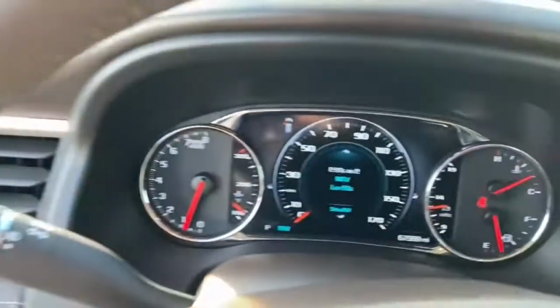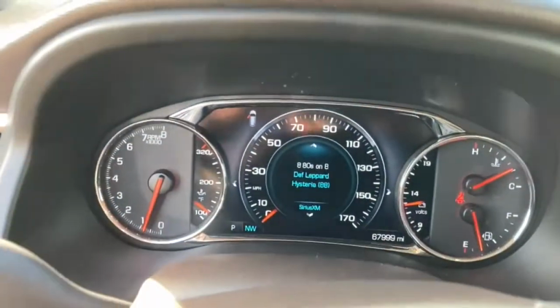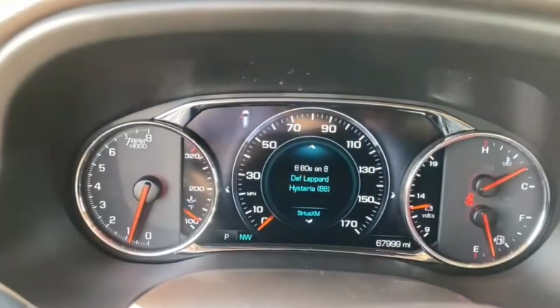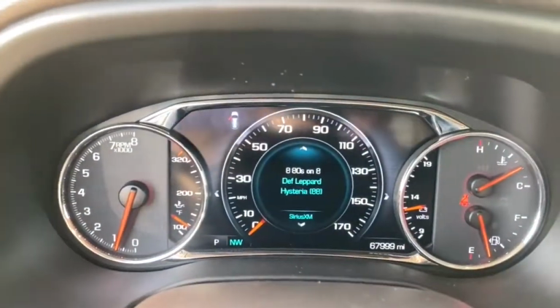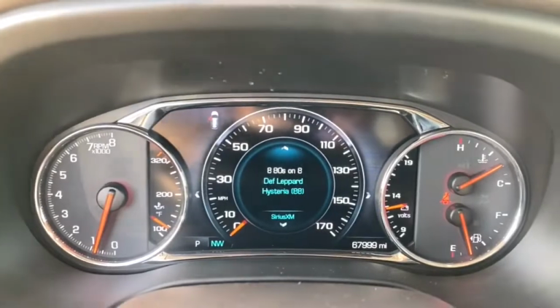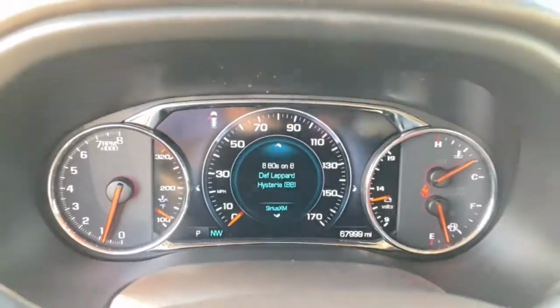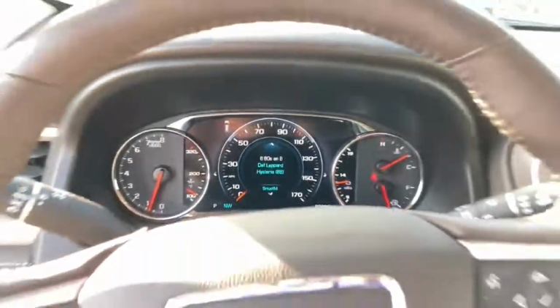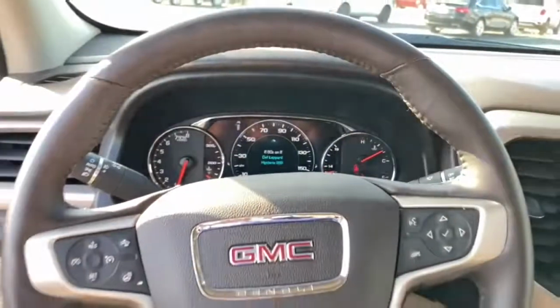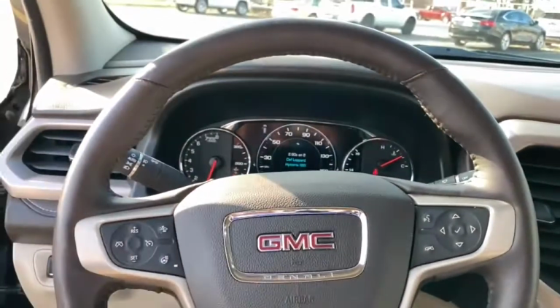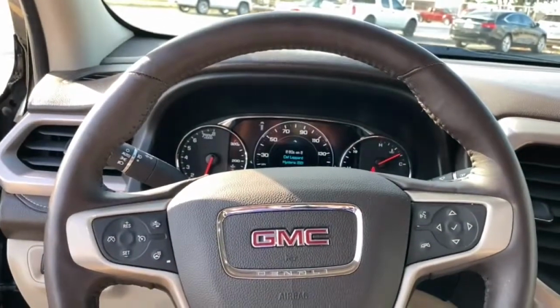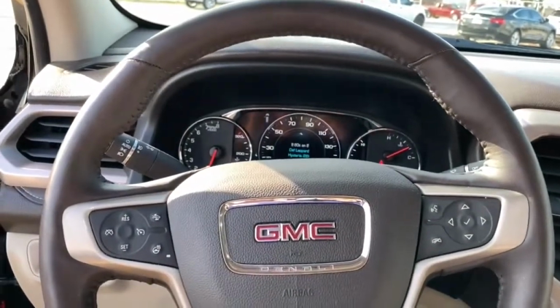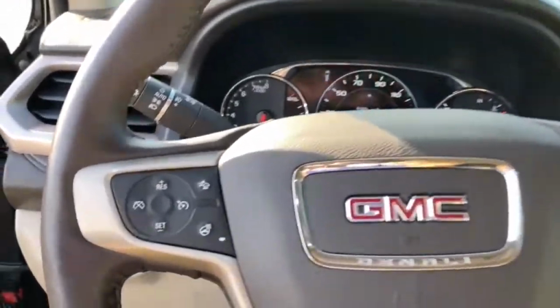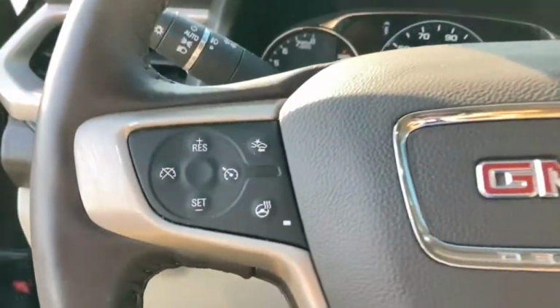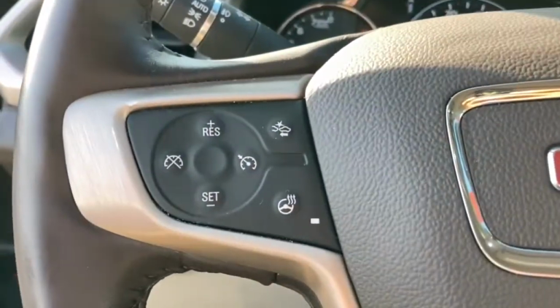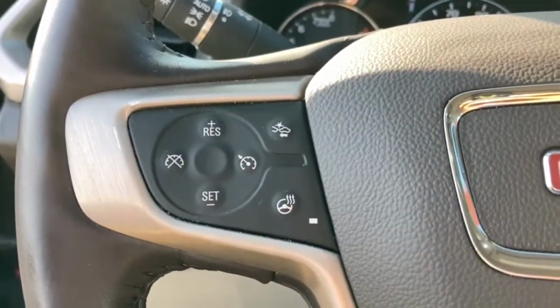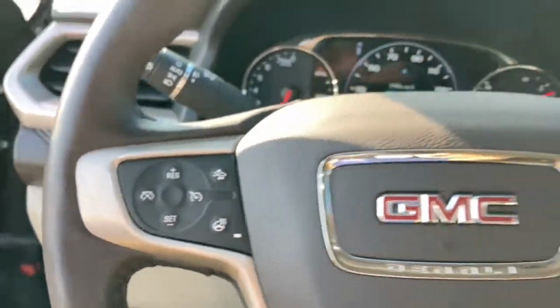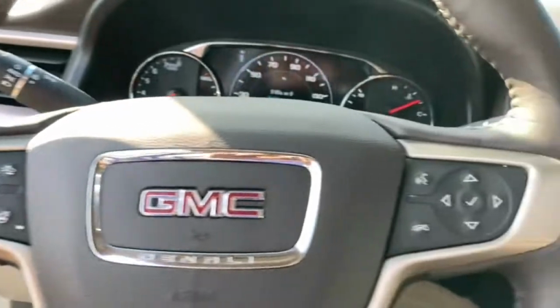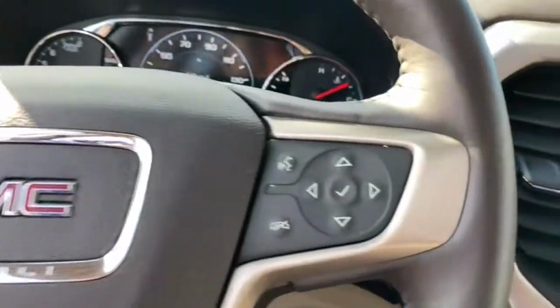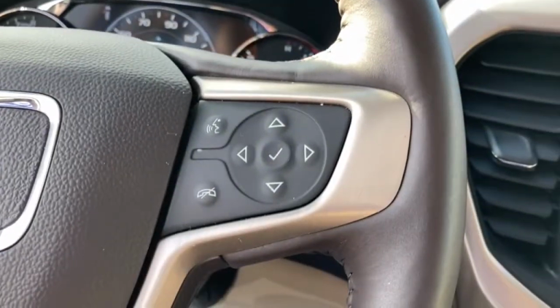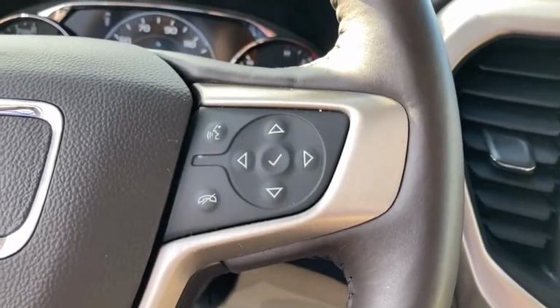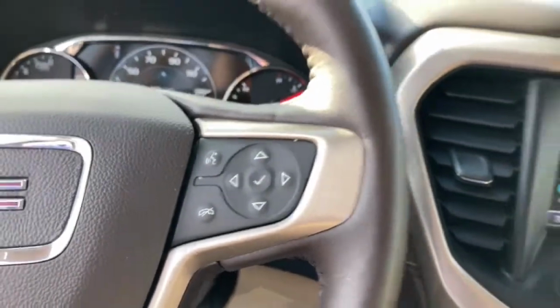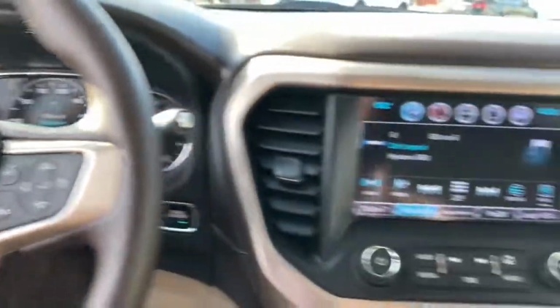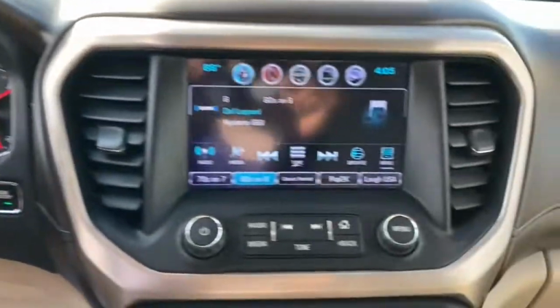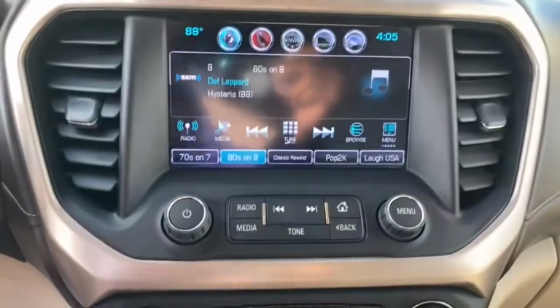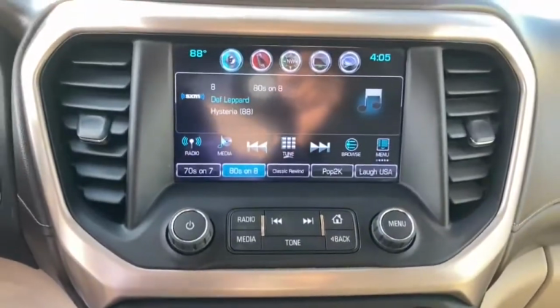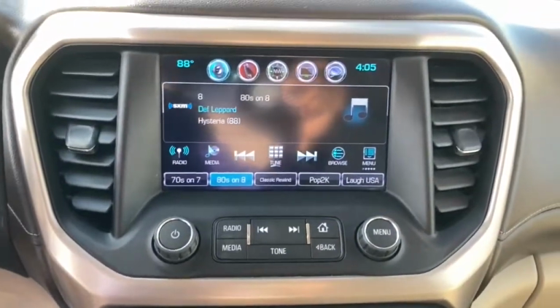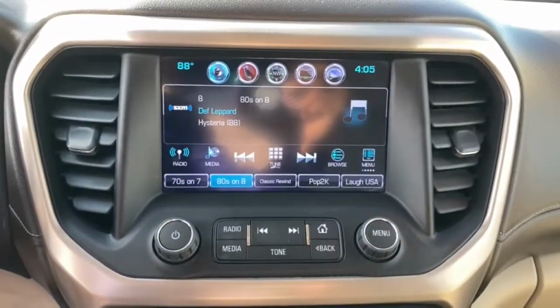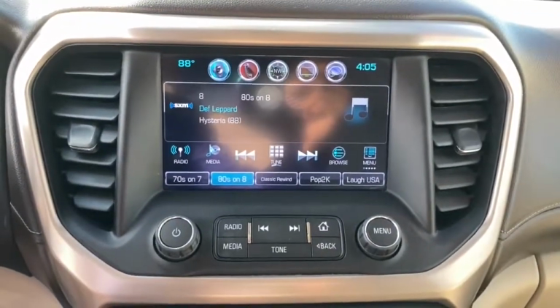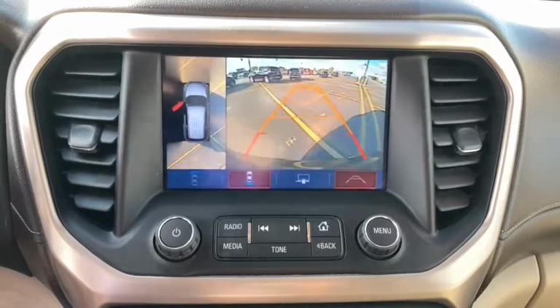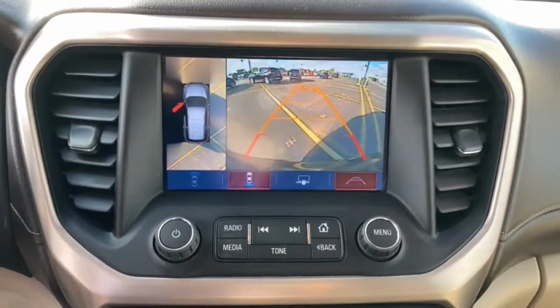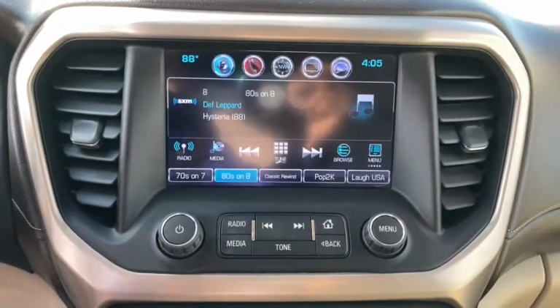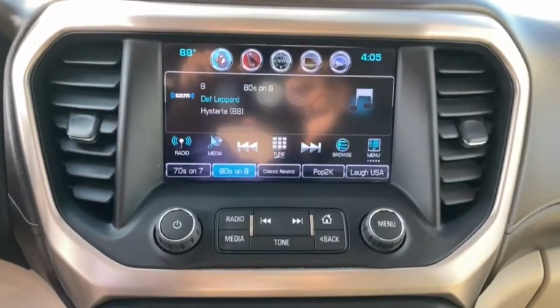Heated driver's seat, keyless entry, third row seat, fog lamps, heated mirrors, iPod and MP3 input, lane keeping assist, cooled driver's seat, power lift gate, power passenger seat.